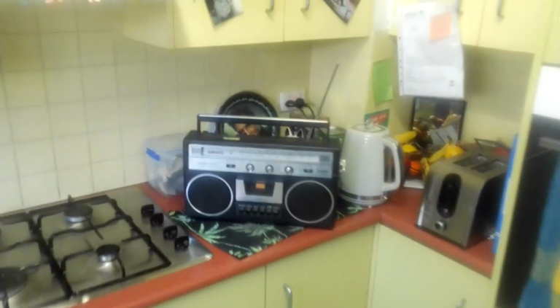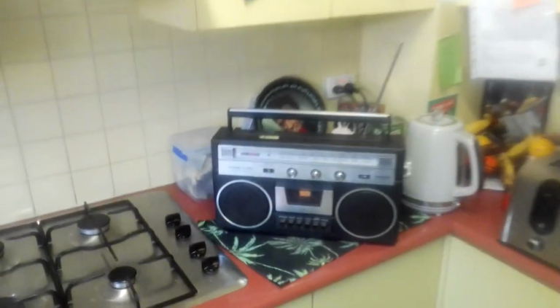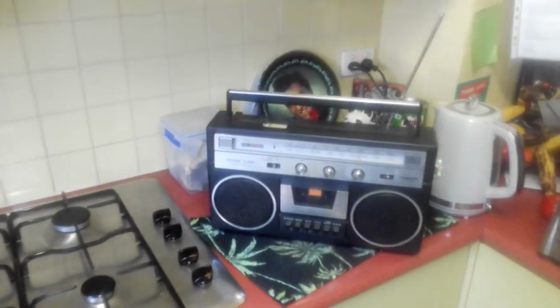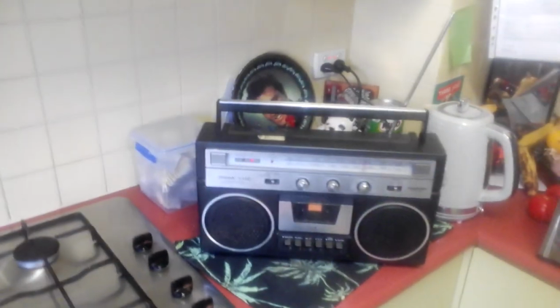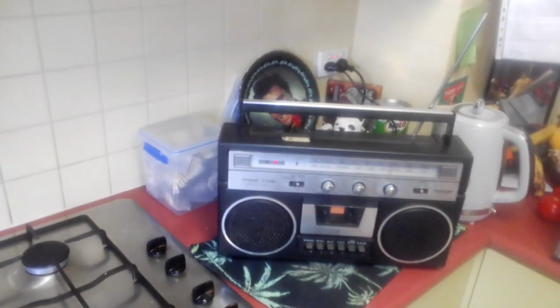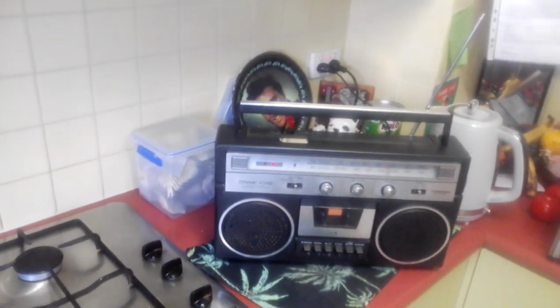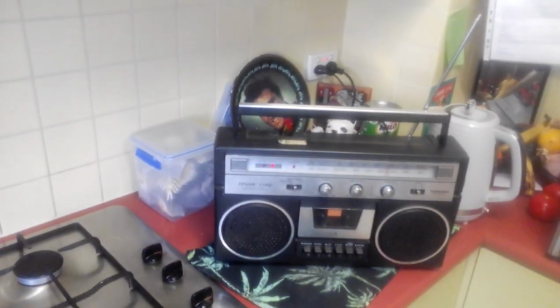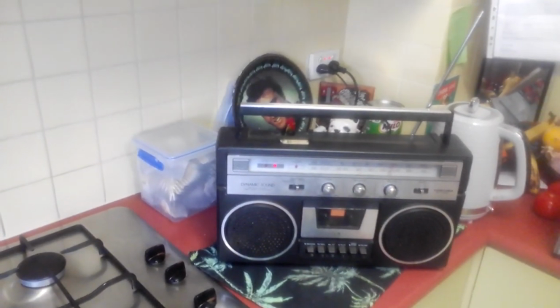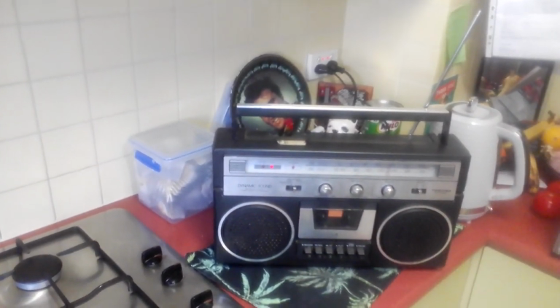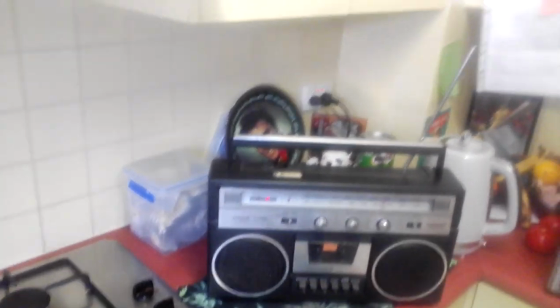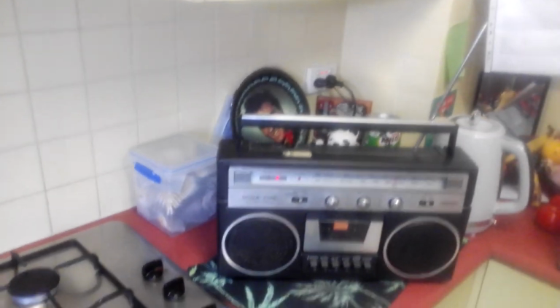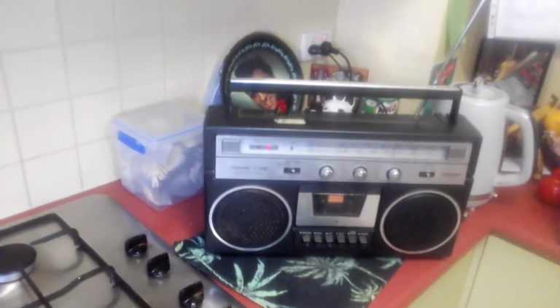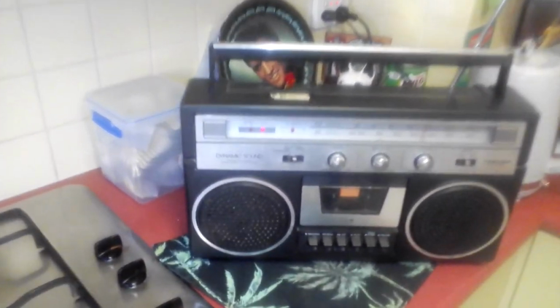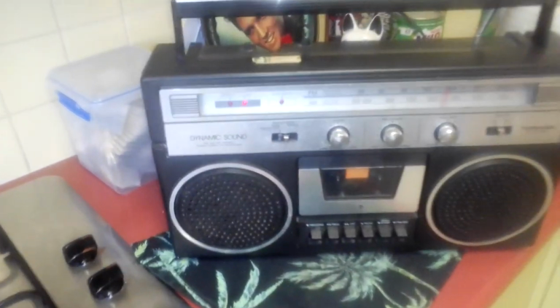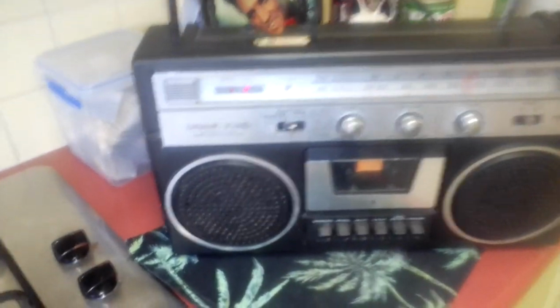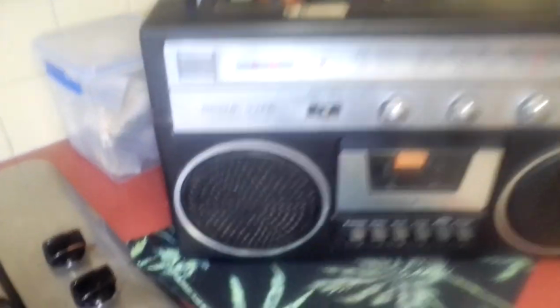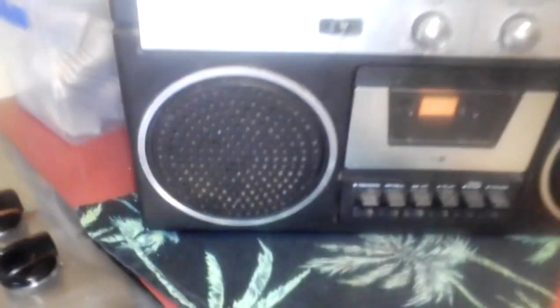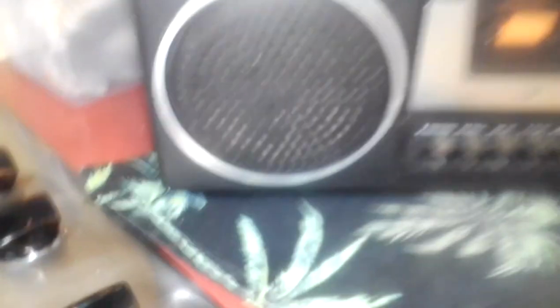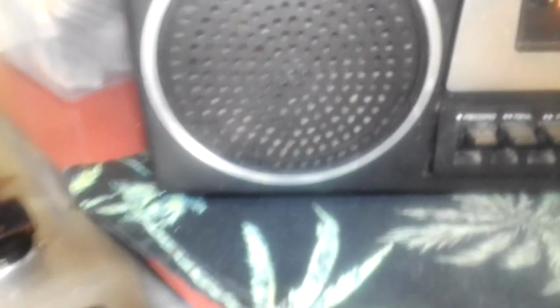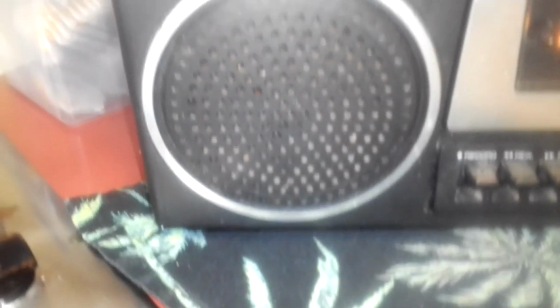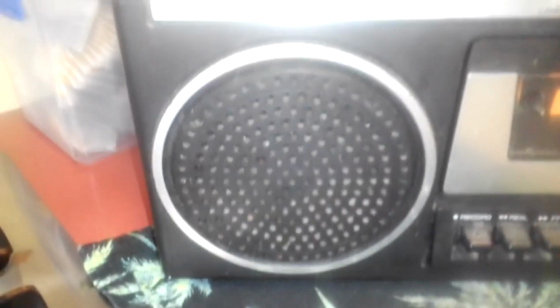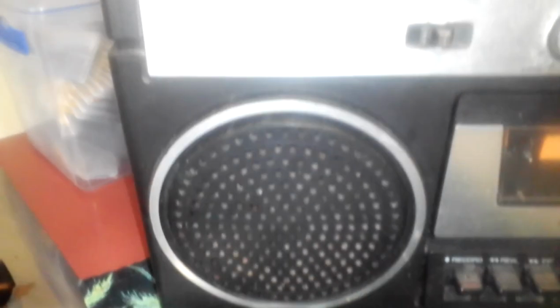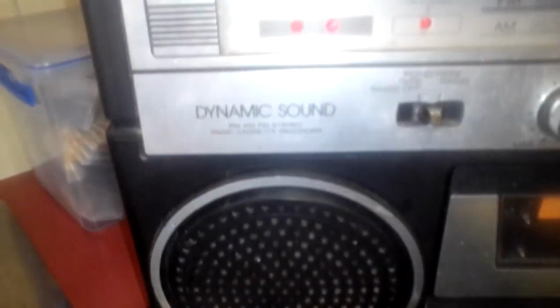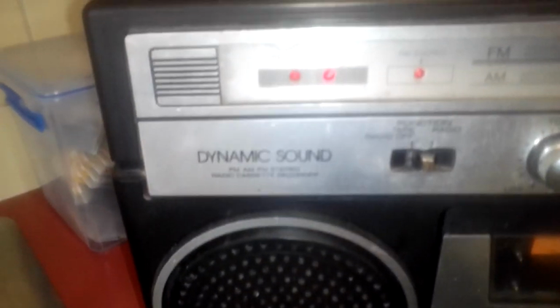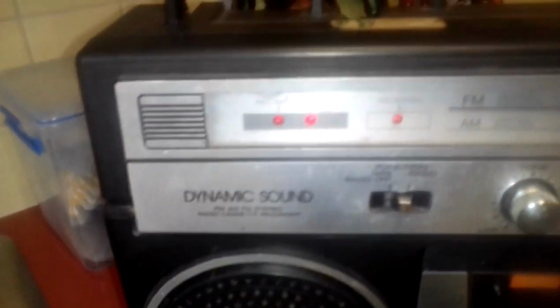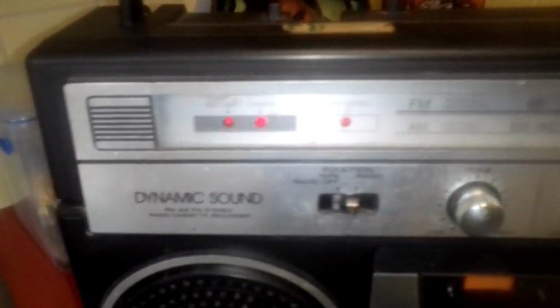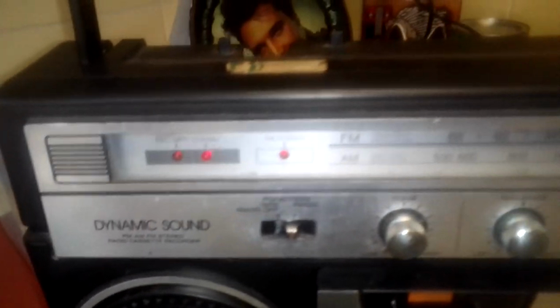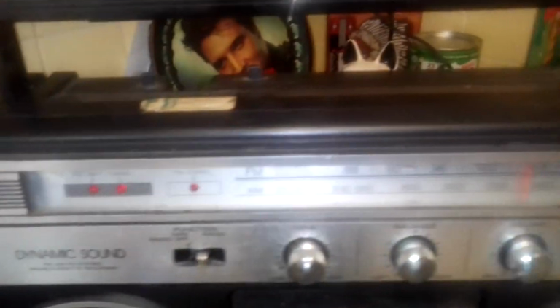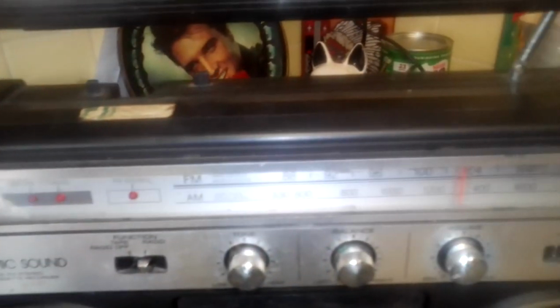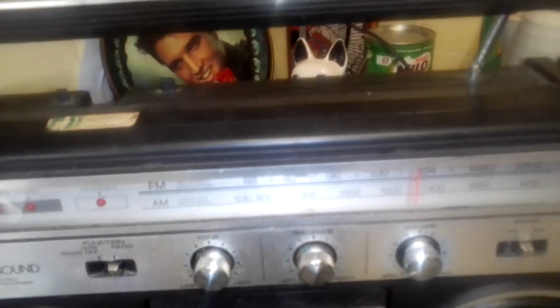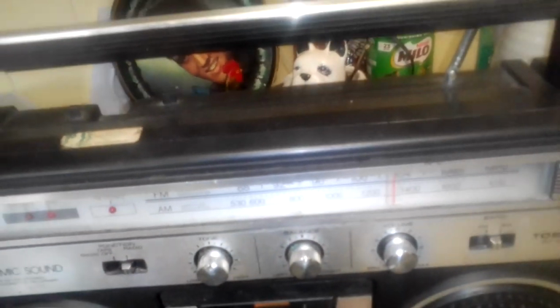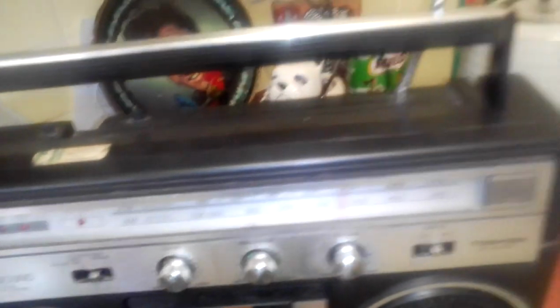Guys, it's Chuckman here once again. Check this out. This is from the 70s — it's a tape deck radio. Runs on battery and electricity as well. It did alright to survive those years.